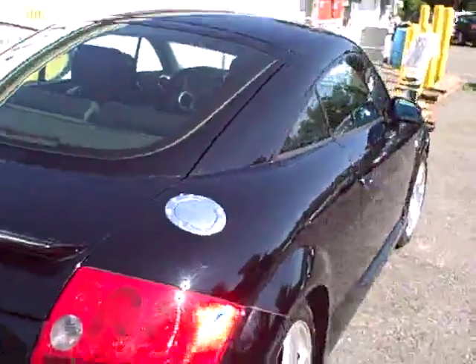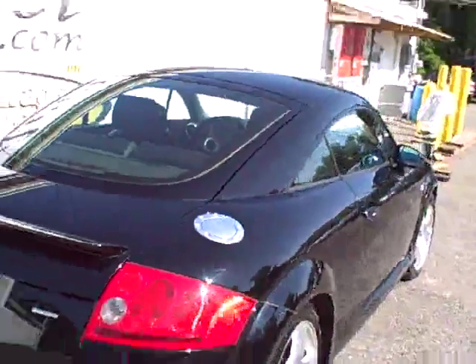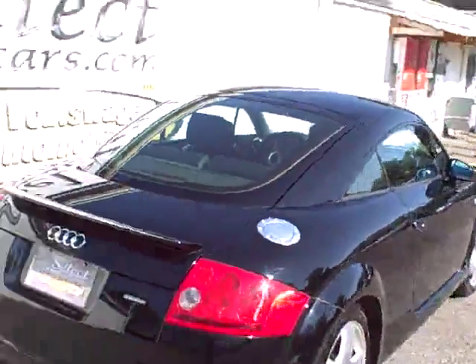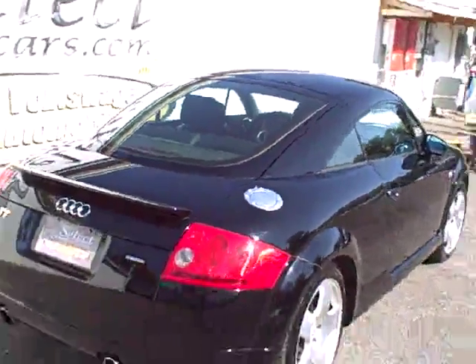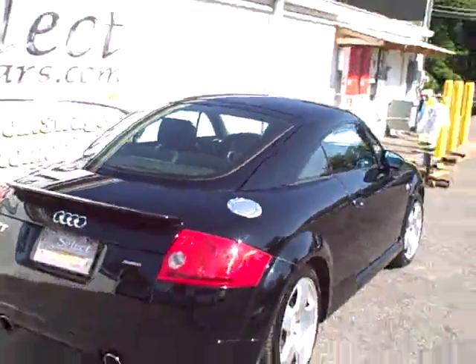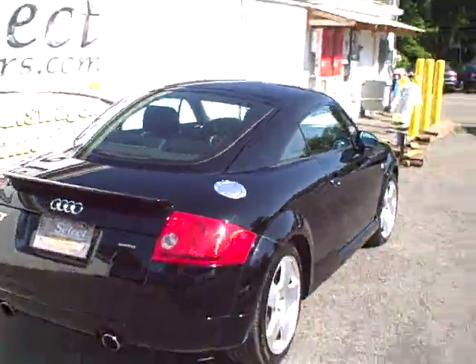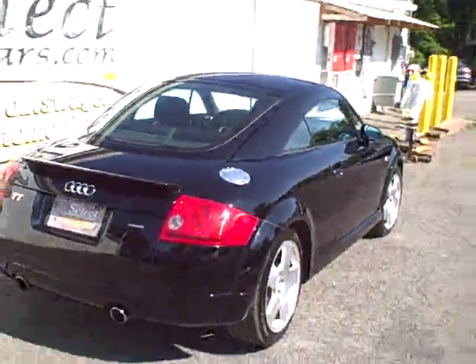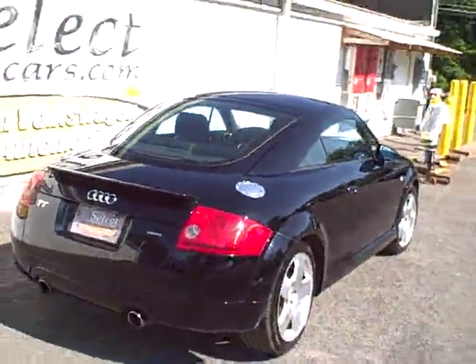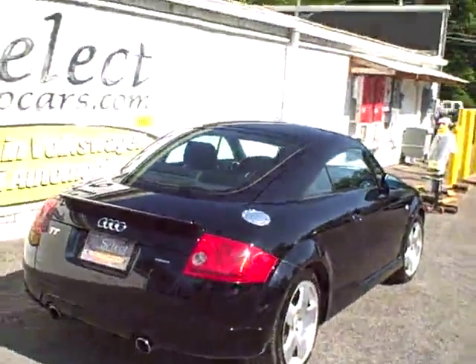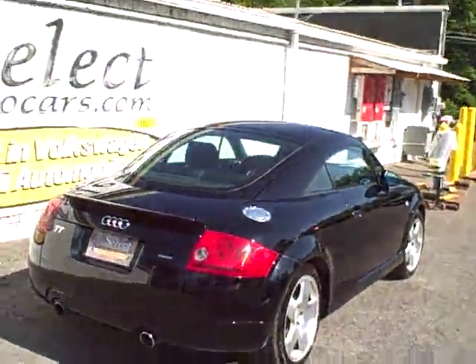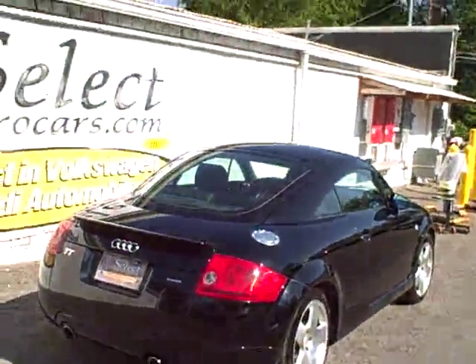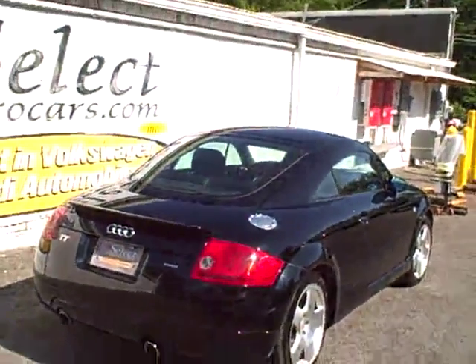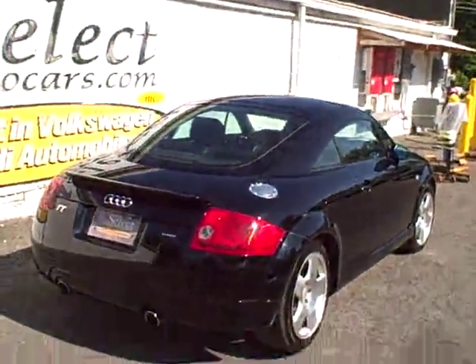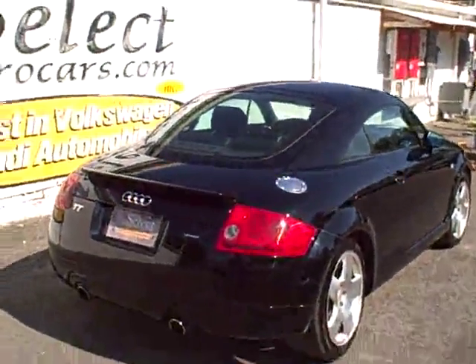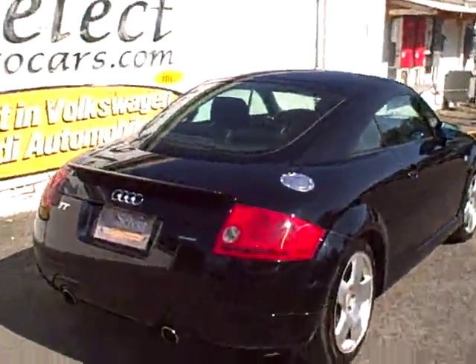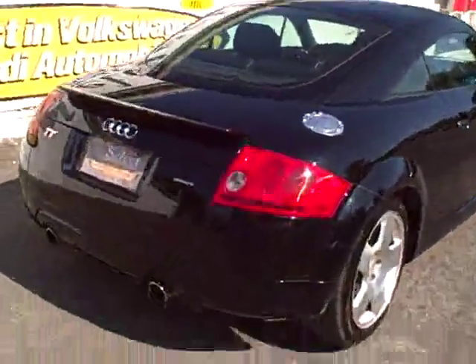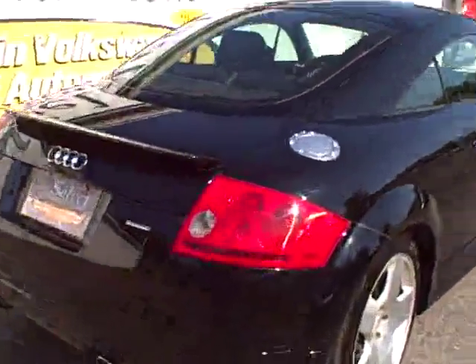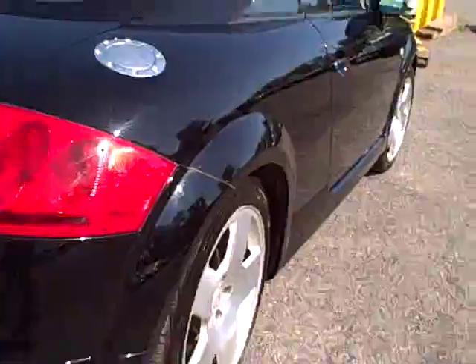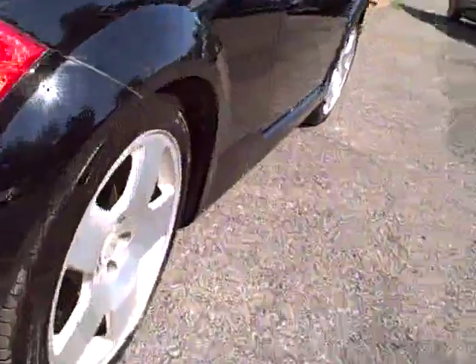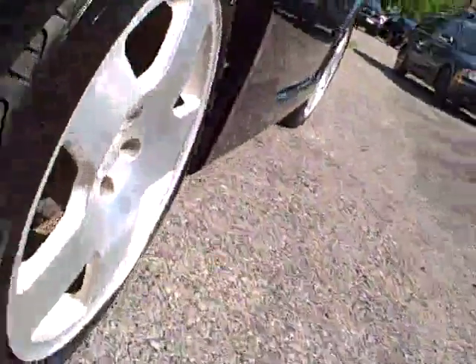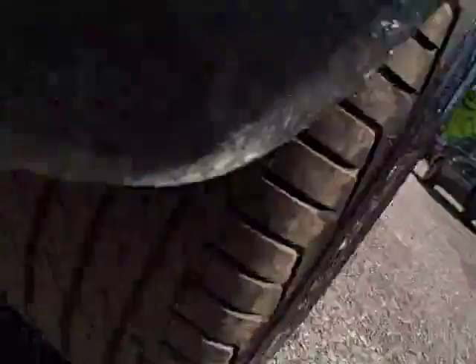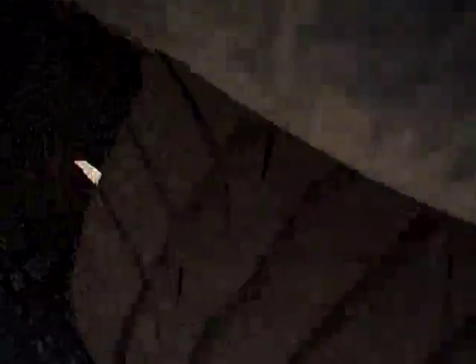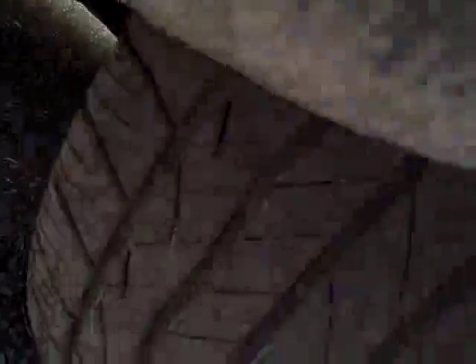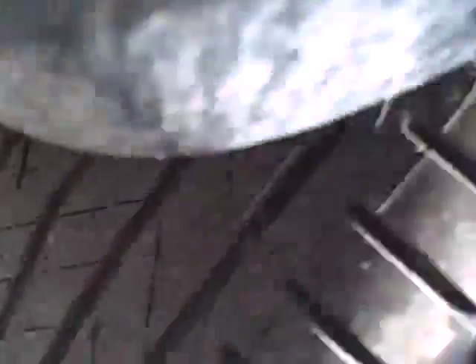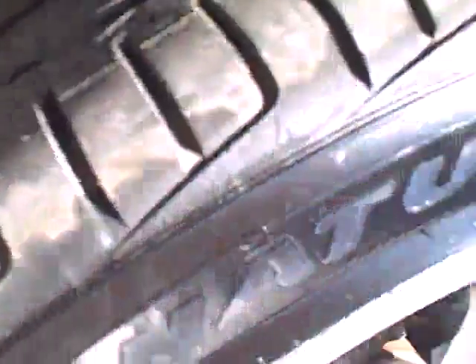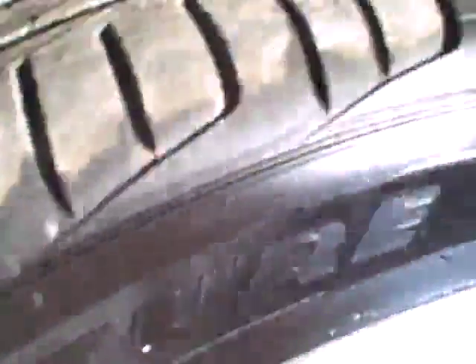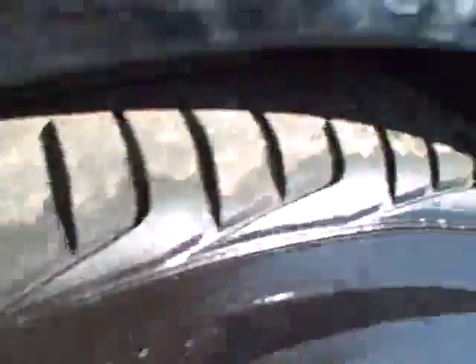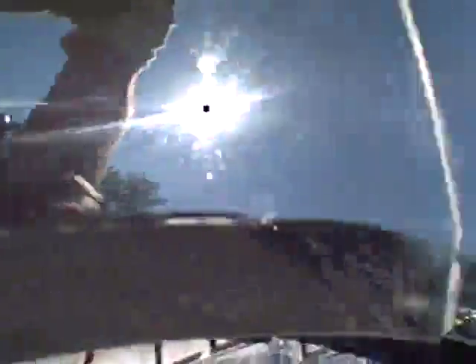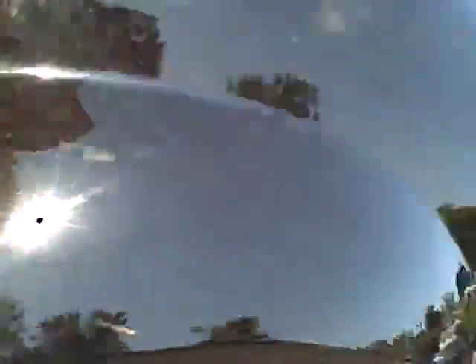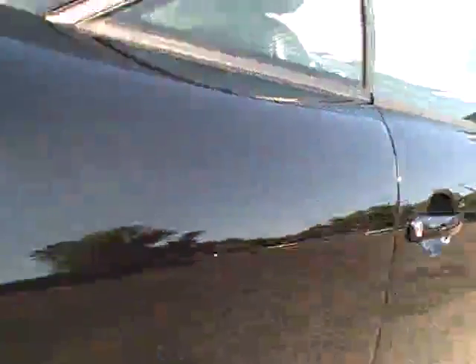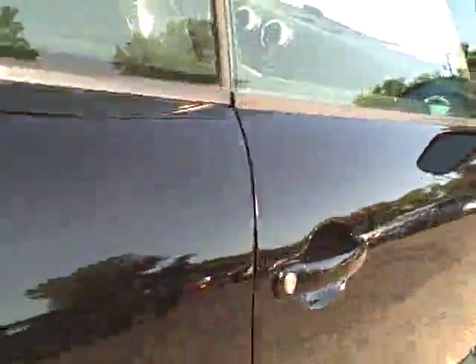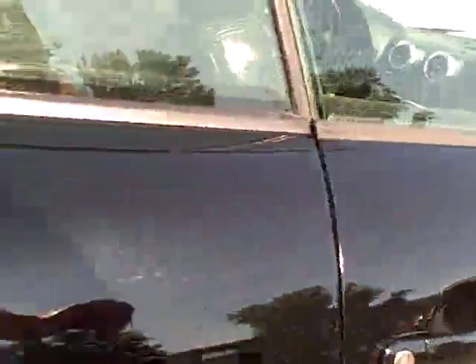Here's a view from the passenger rear — the twin tailpipes show off that it's the 225 horsepower model, versus the 180 horsepower which has one tailpipe. Dunlop Signature Series — very nice tires.